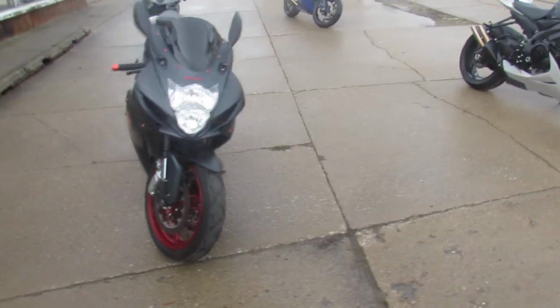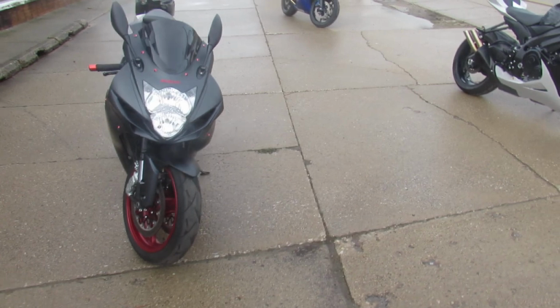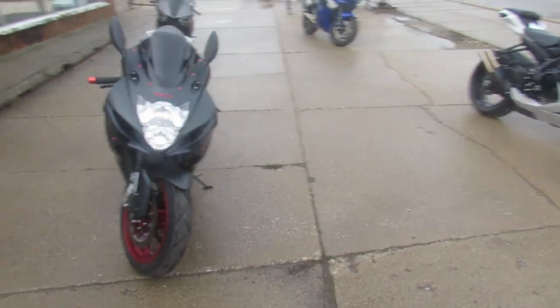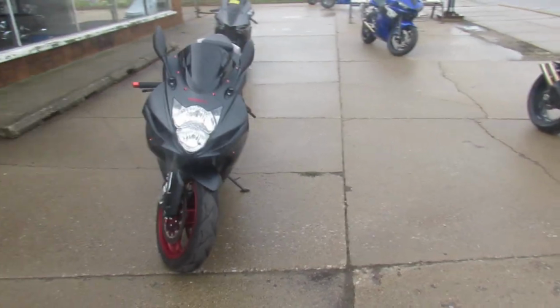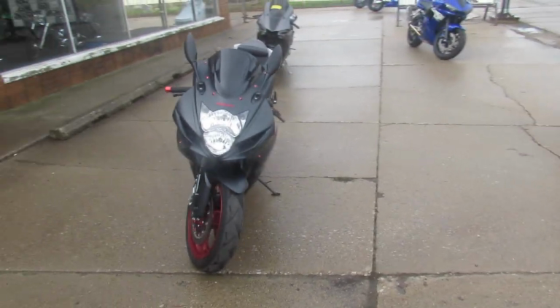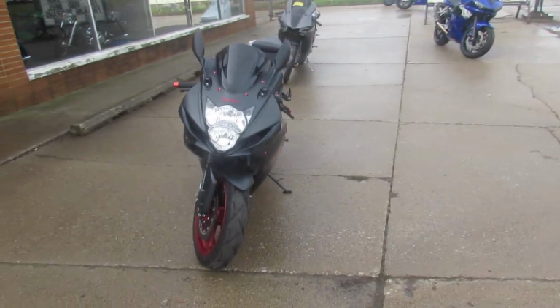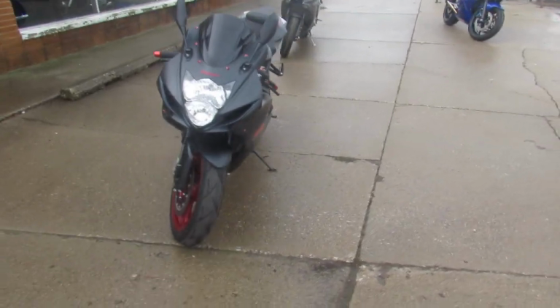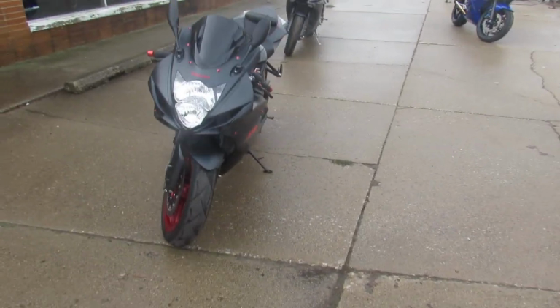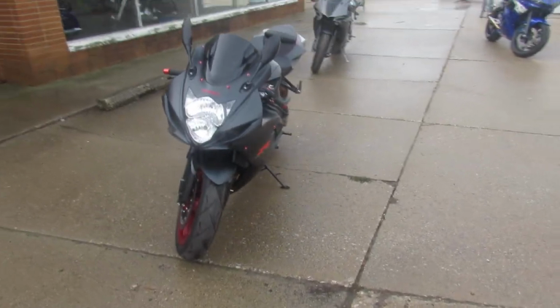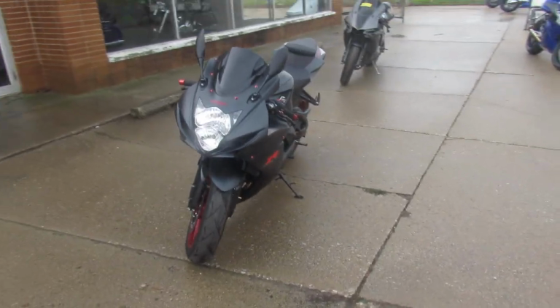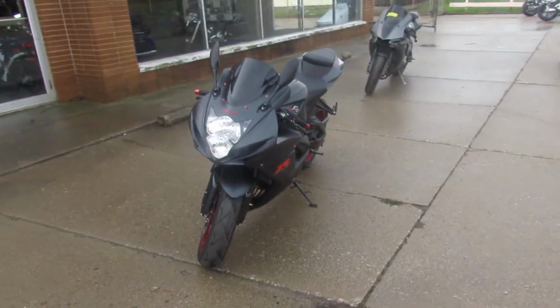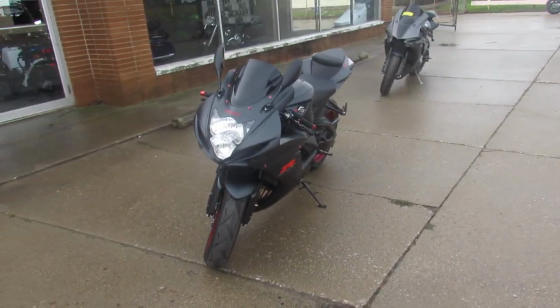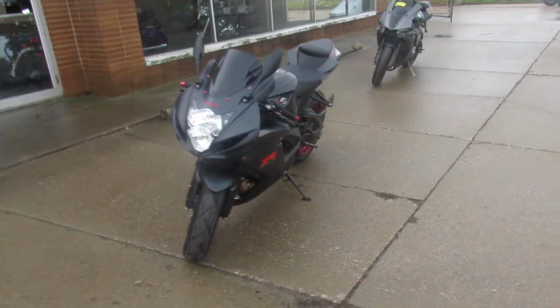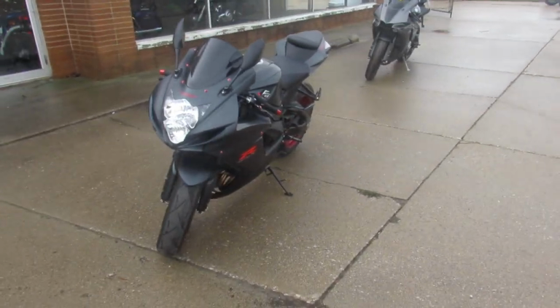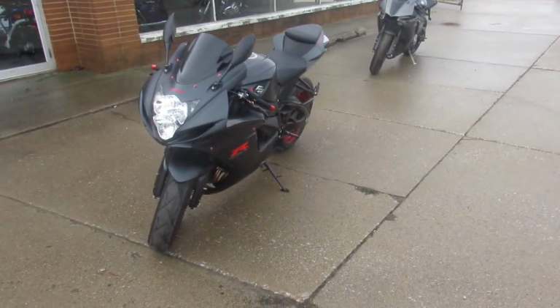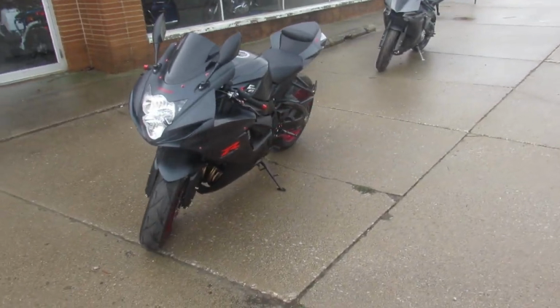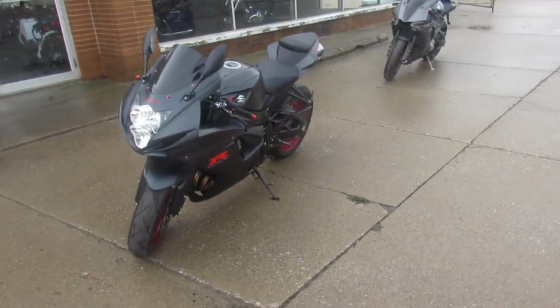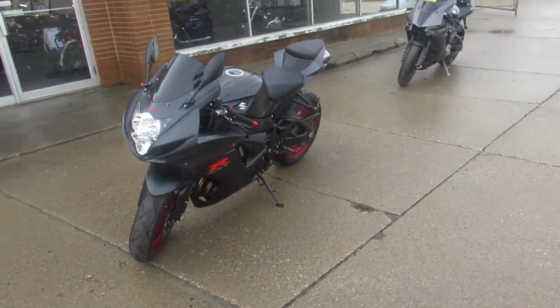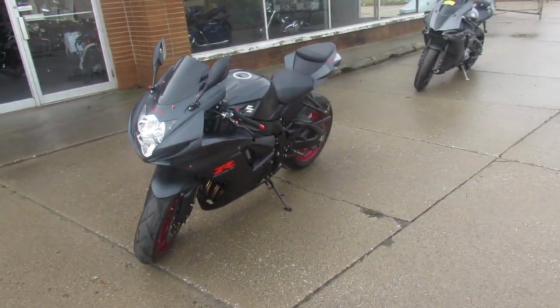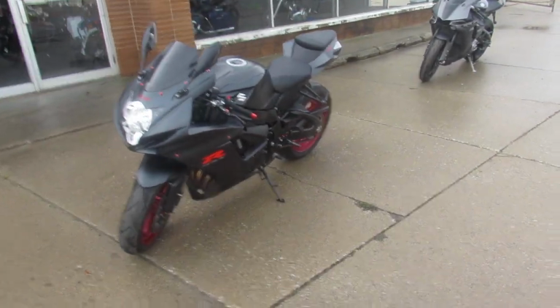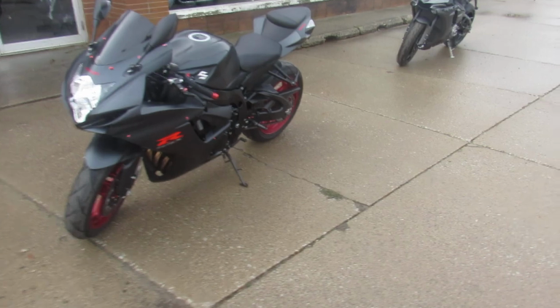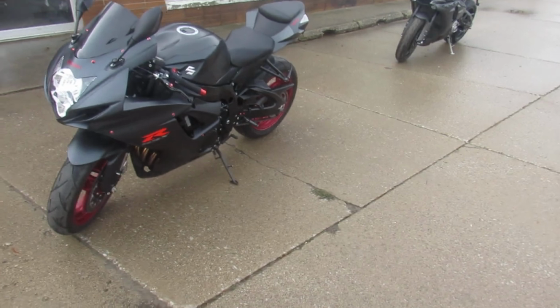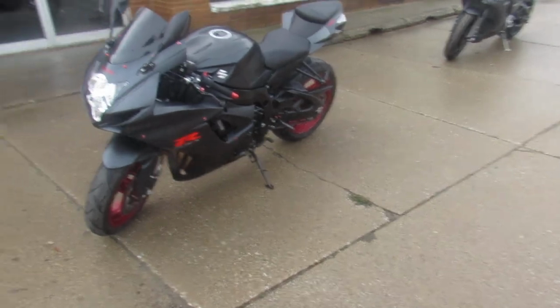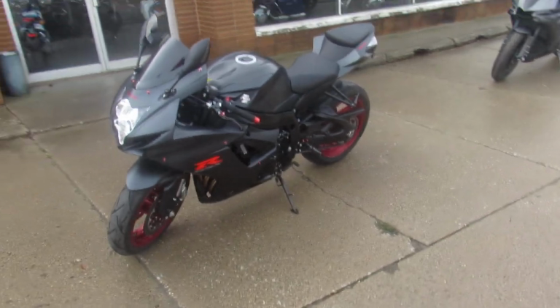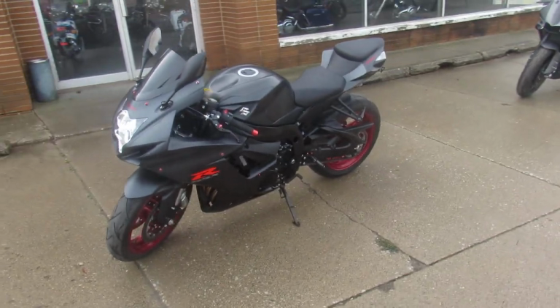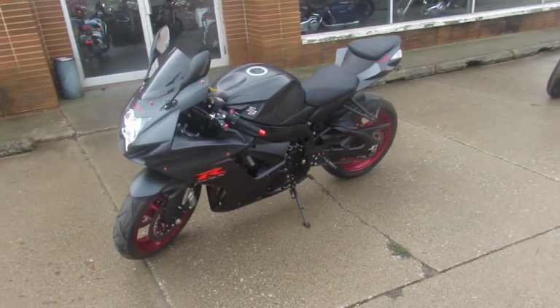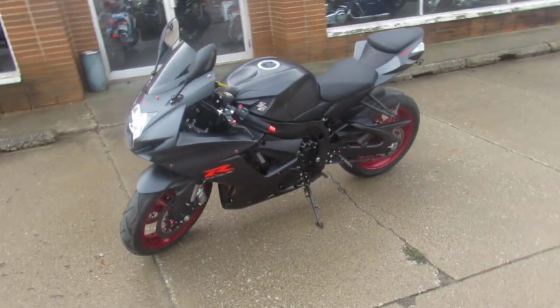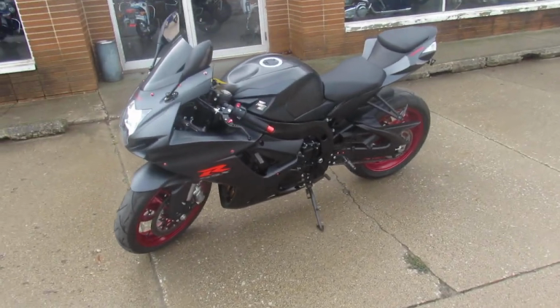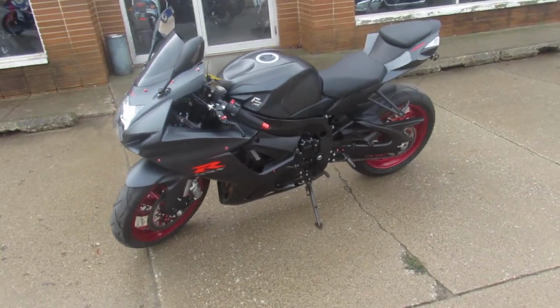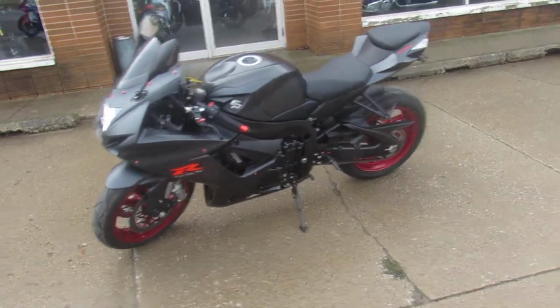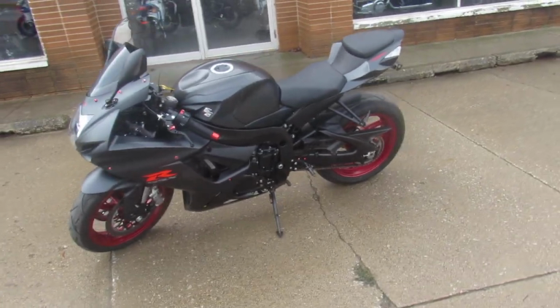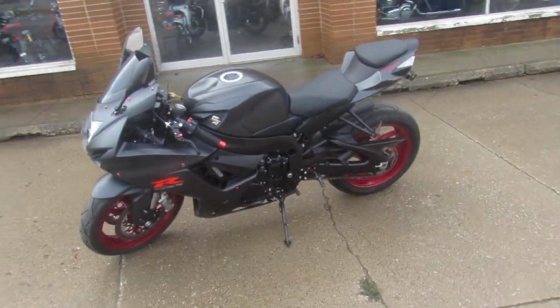This one's sharp, comes in the matte black paint, CRG adjustable levers, M4 exhaust — it sounds mean guys. Just servicing as a factory authorized Suzuki dealership.